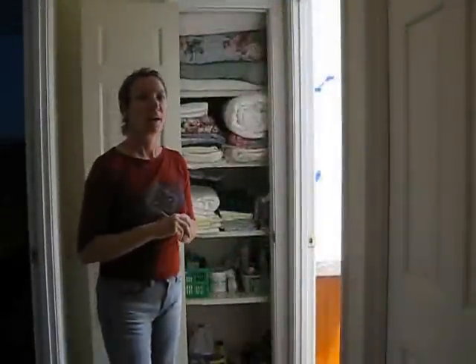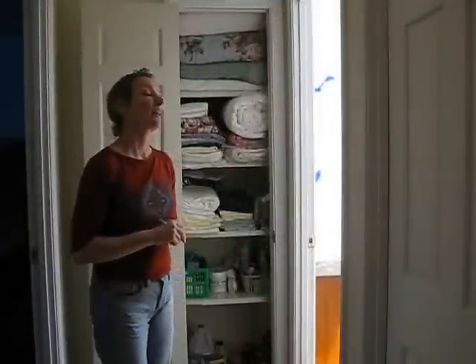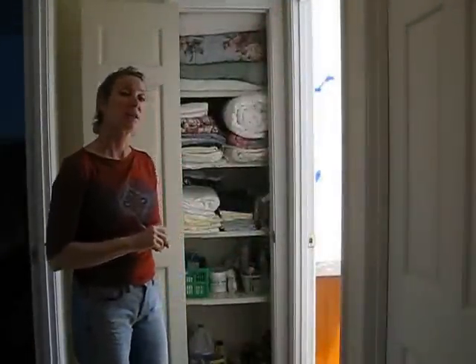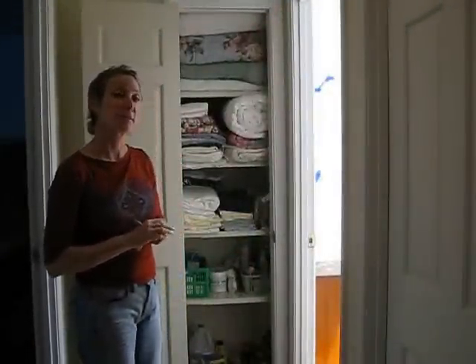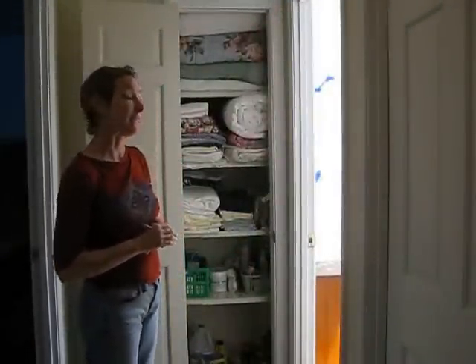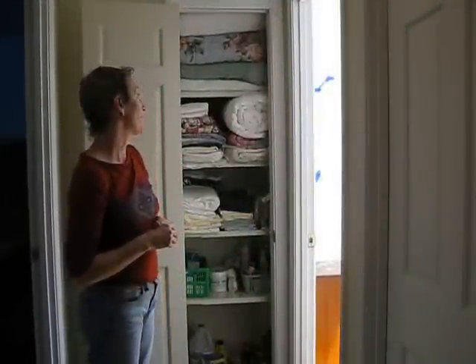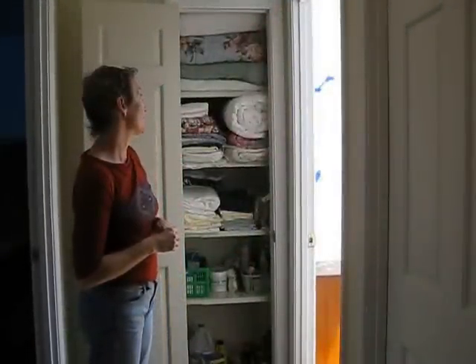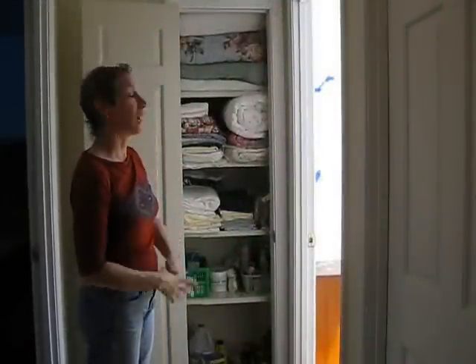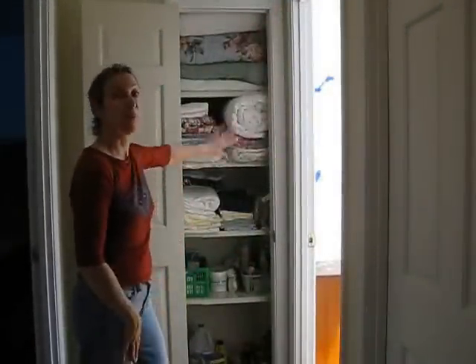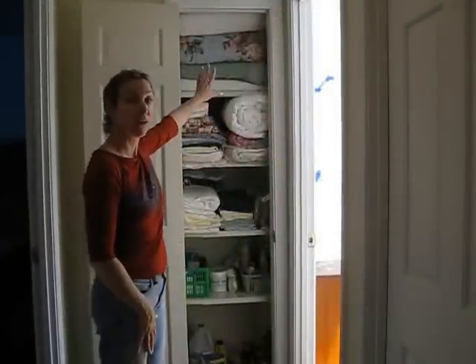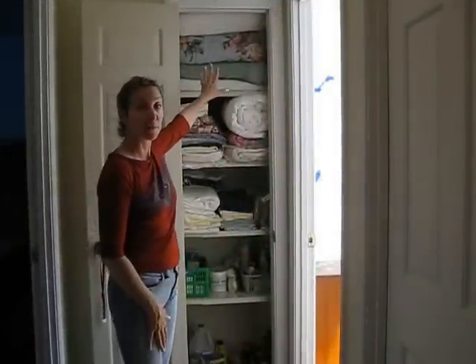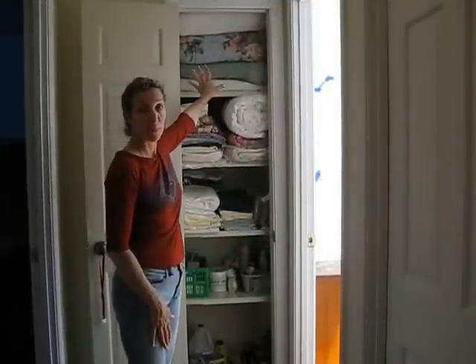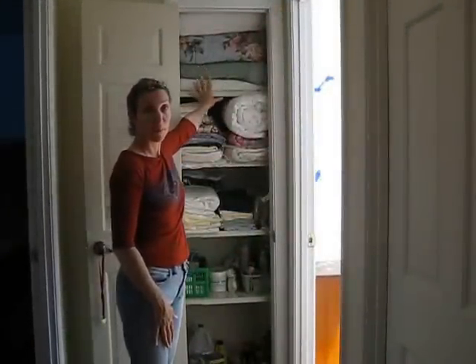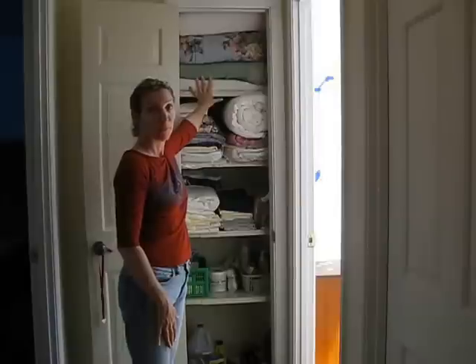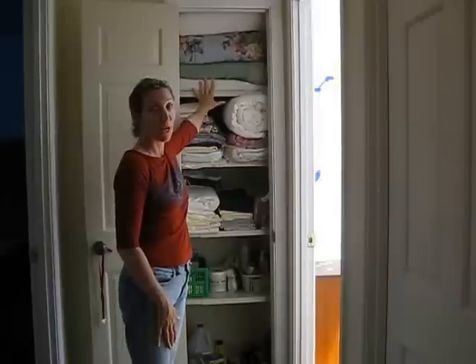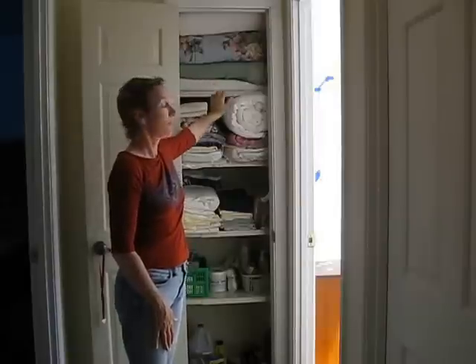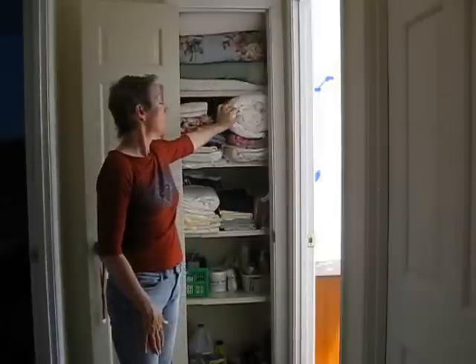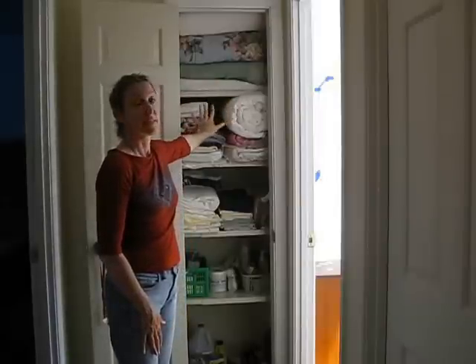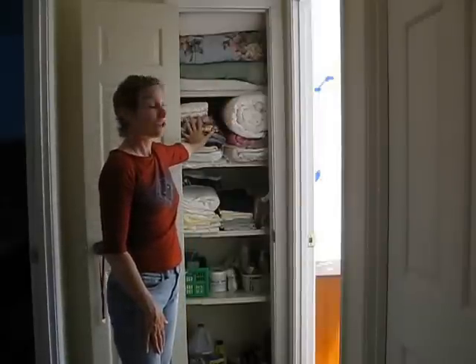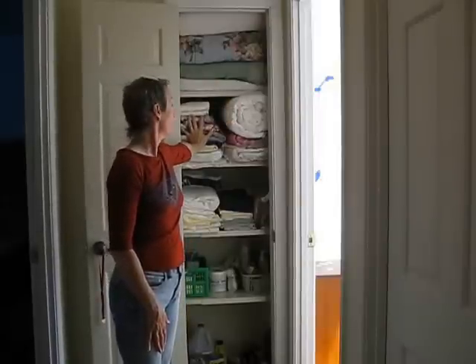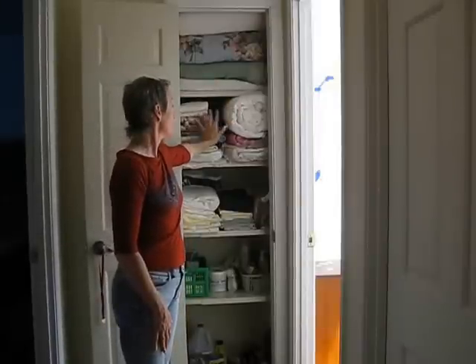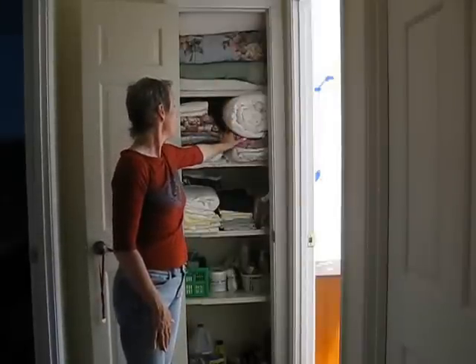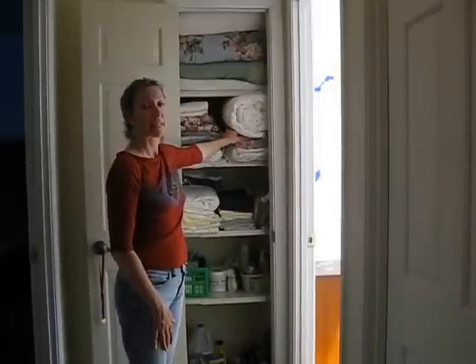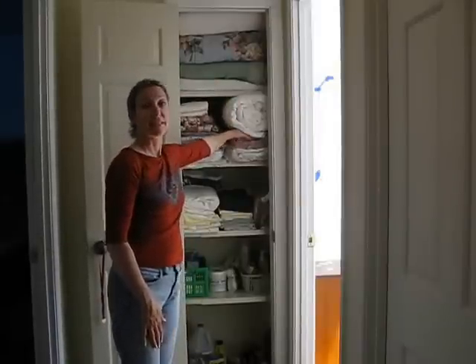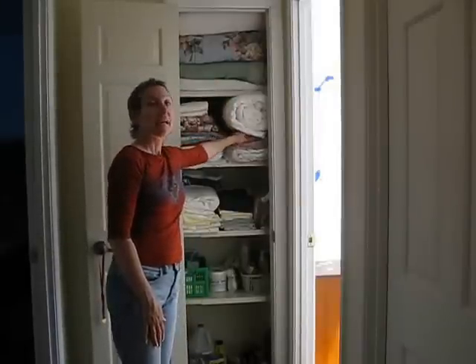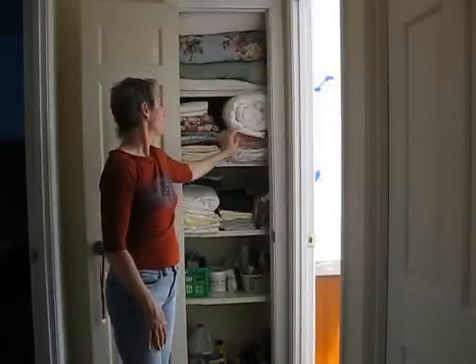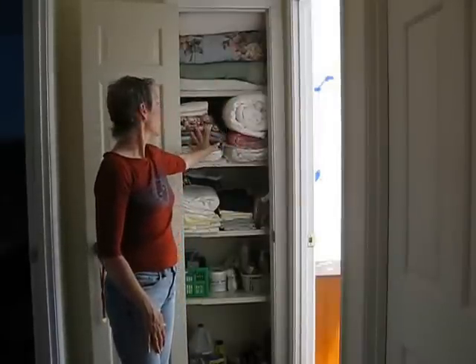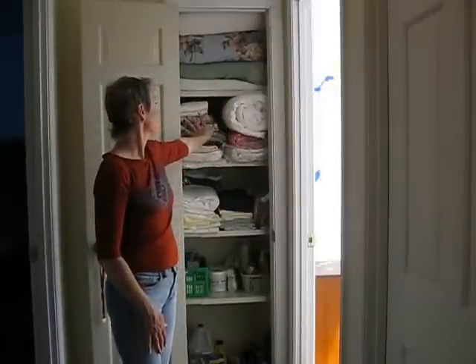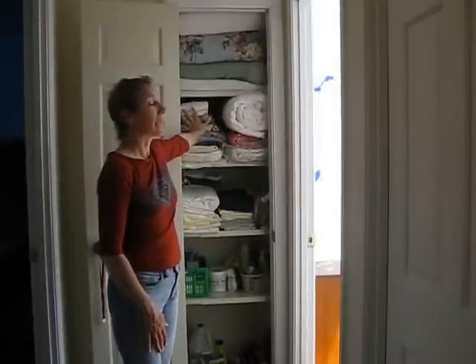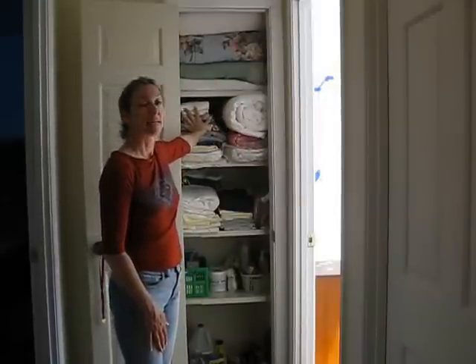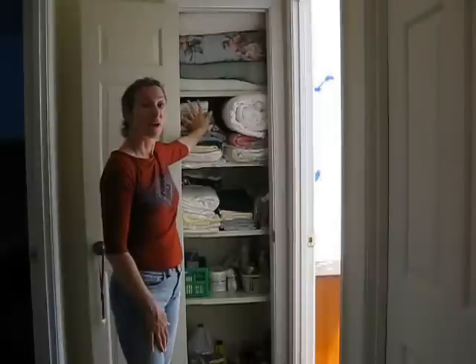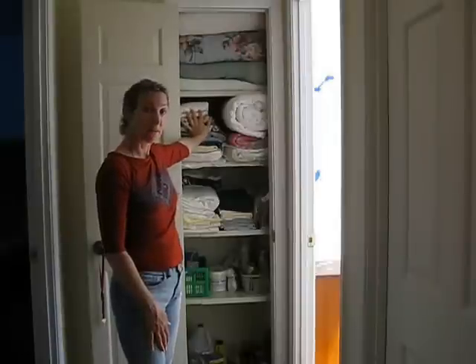Our linen closet is complete. As you can see, I put the bulkier items up on the top shelf. The second shelf has got some blankets, curtains, and rugs.